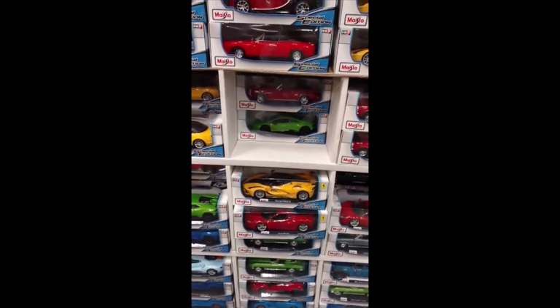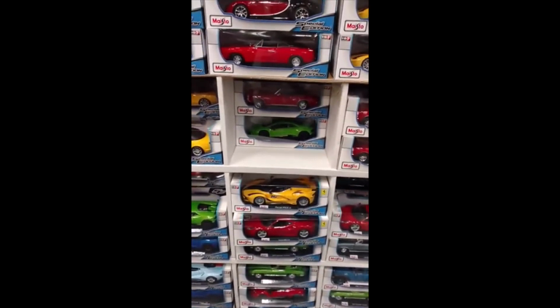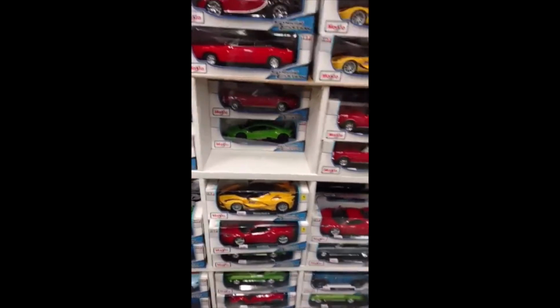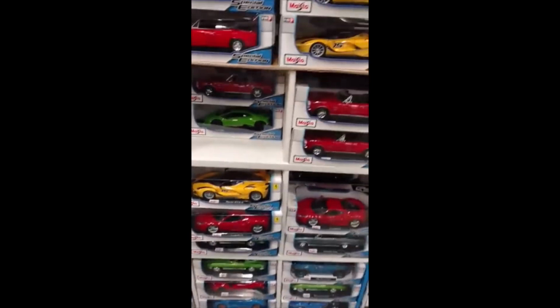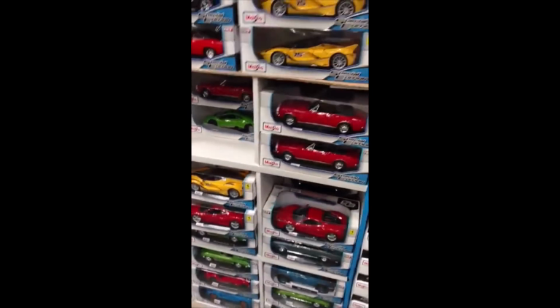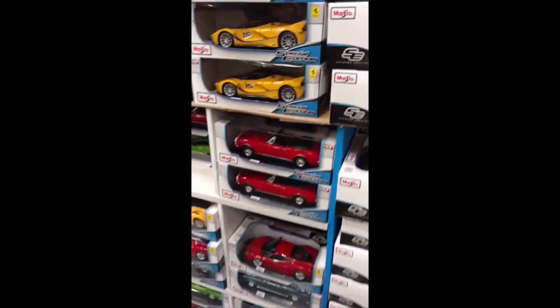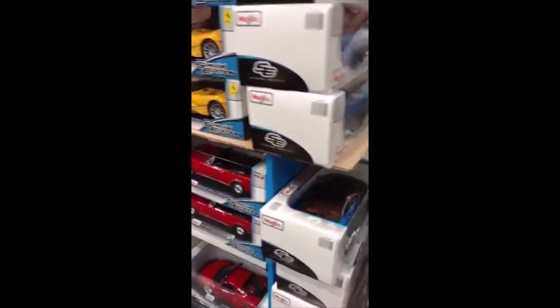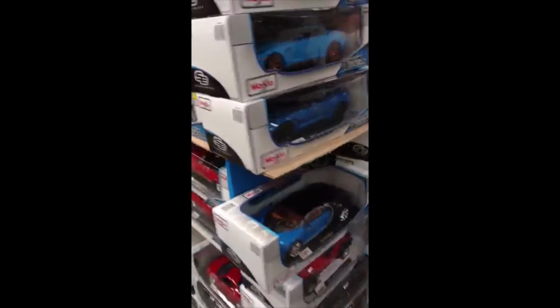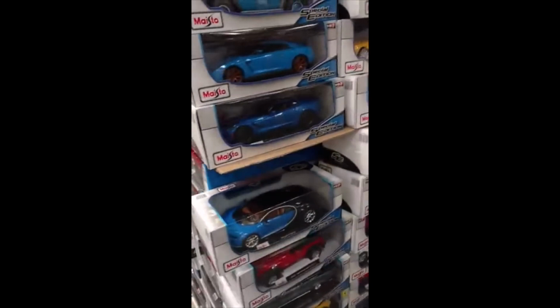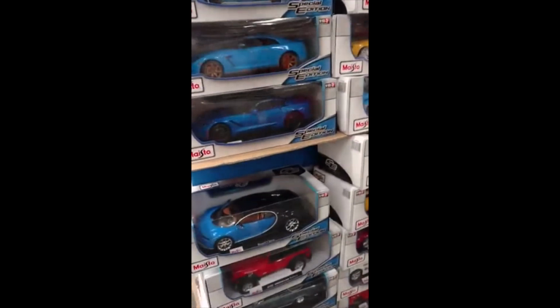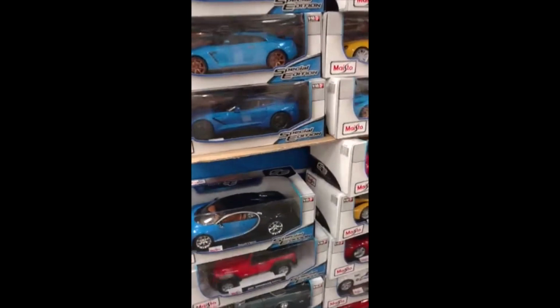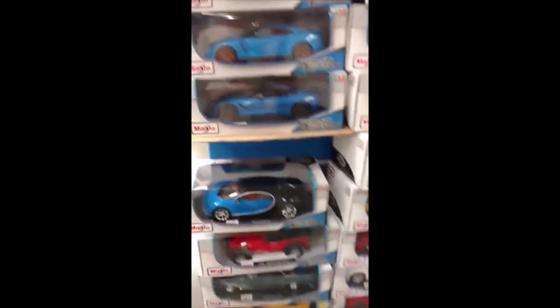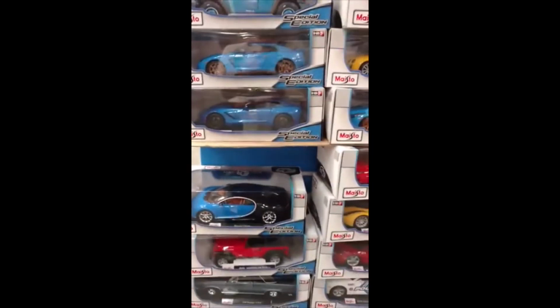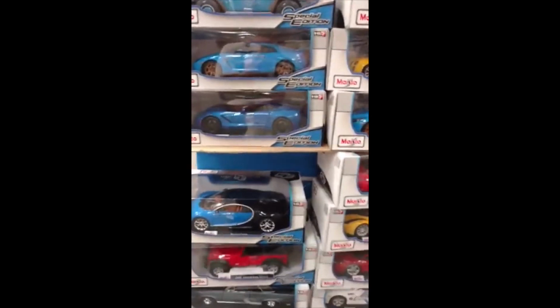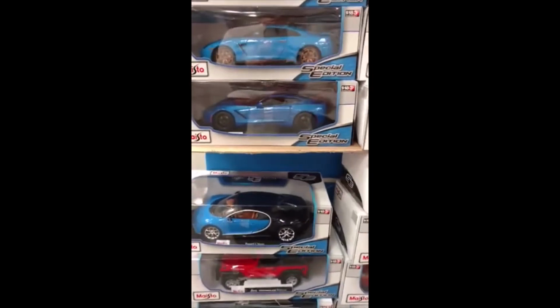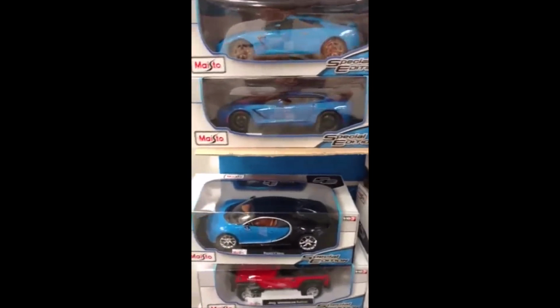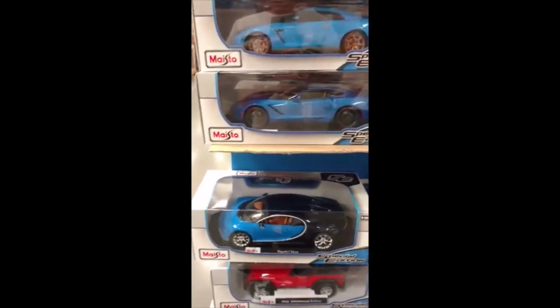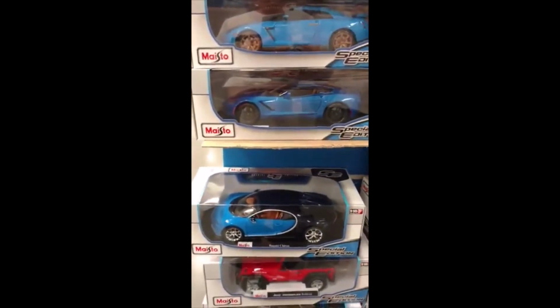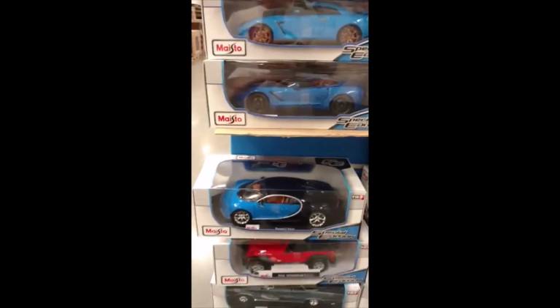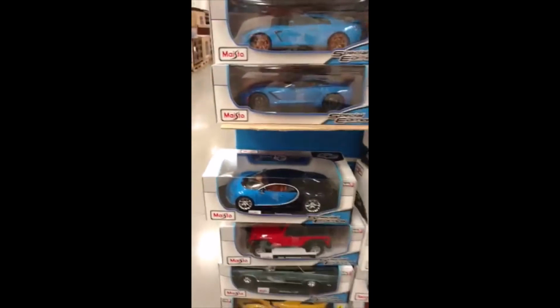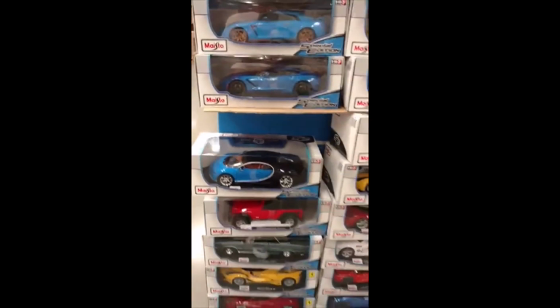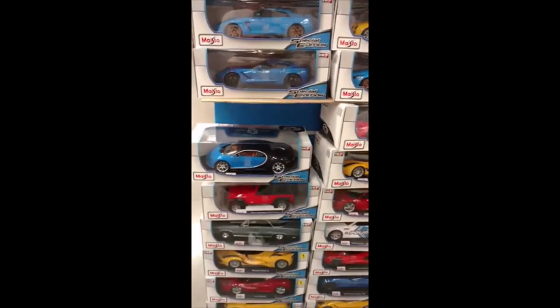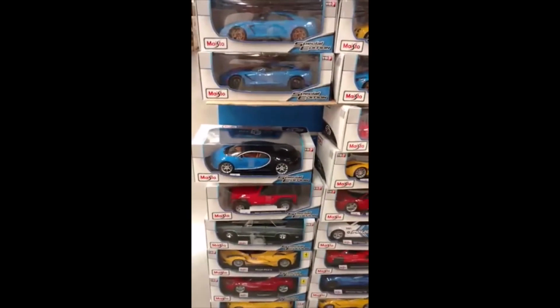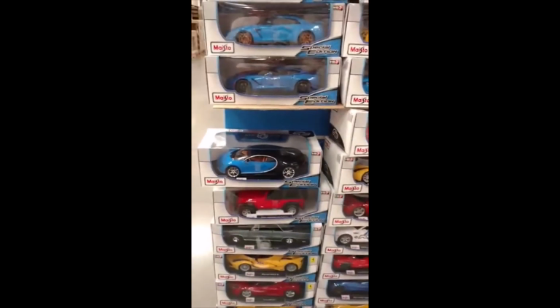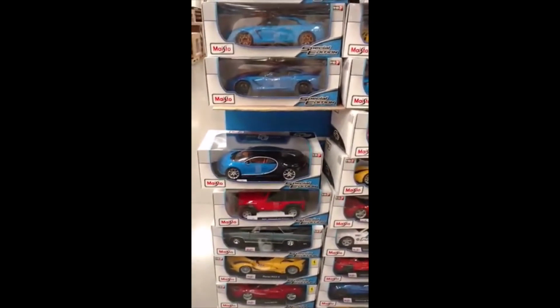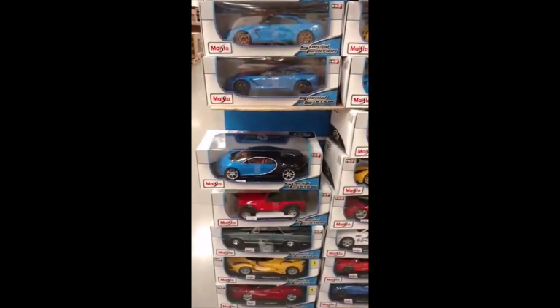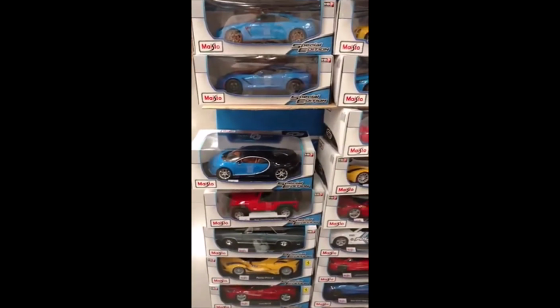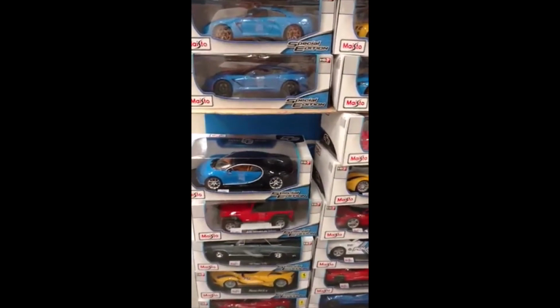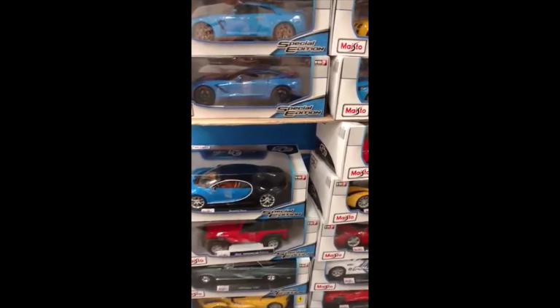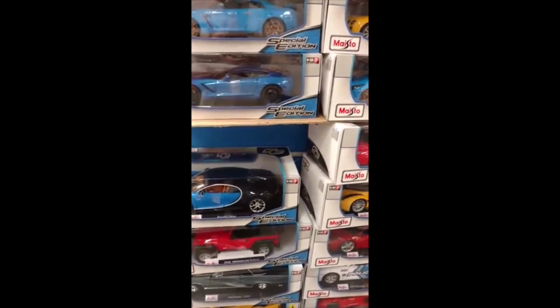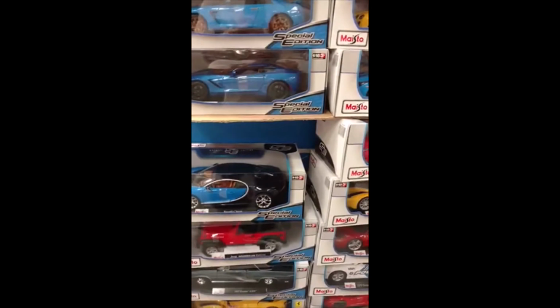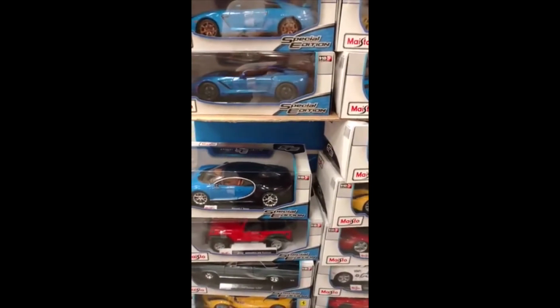Check it out for sure. Thank you so much for watching — please like, share, and subscribe. I do model car videos, Bible videos, and live streams on Saturdays. Thank you so much for watching, and until next time.